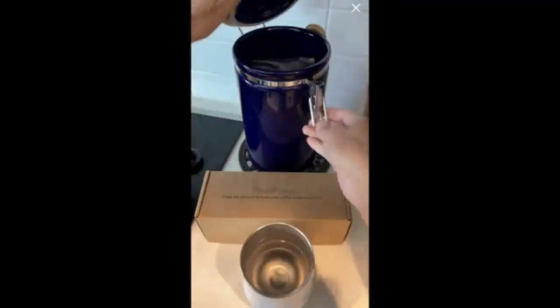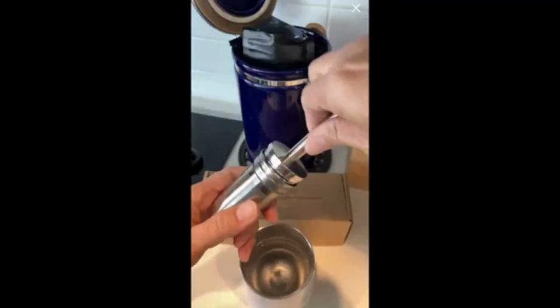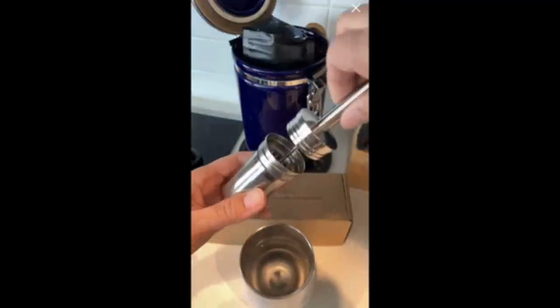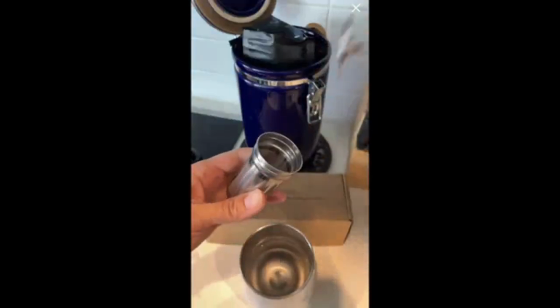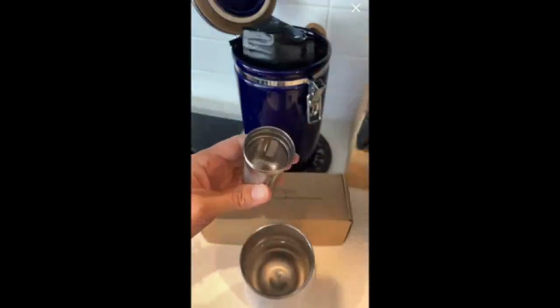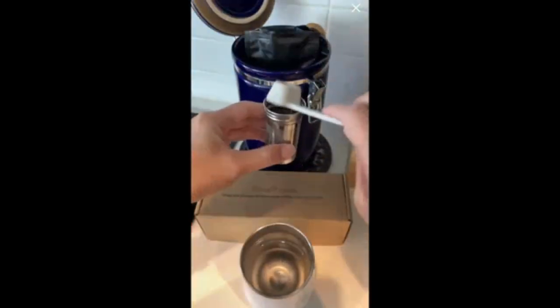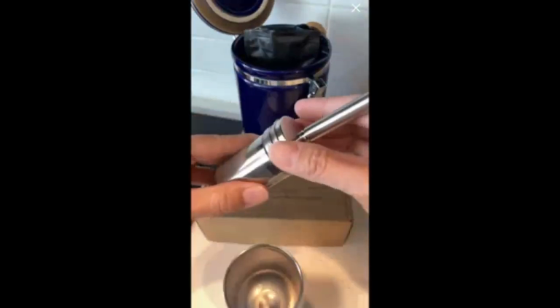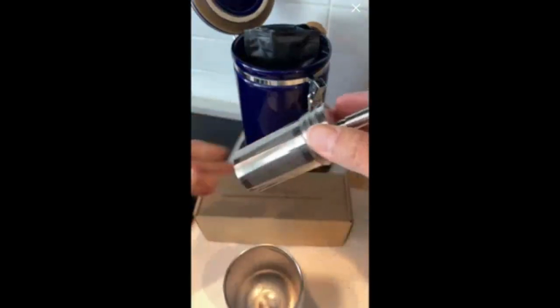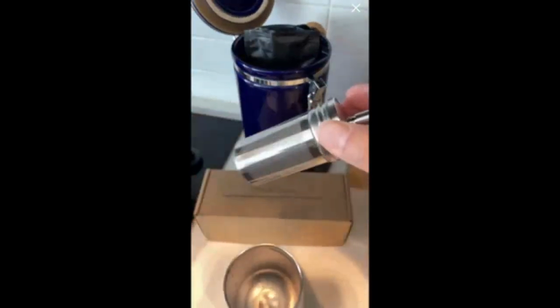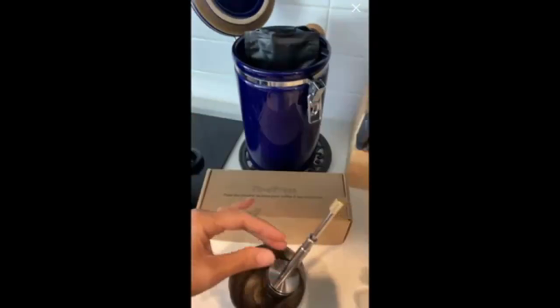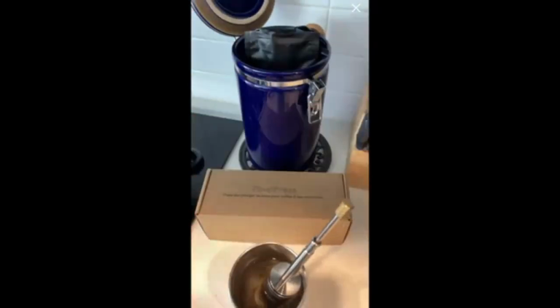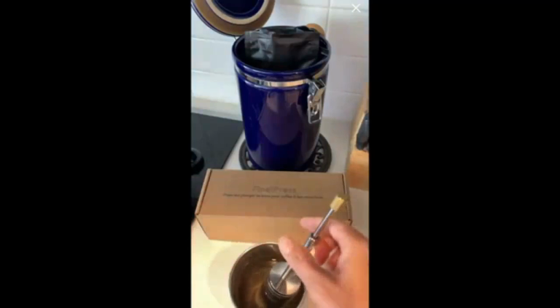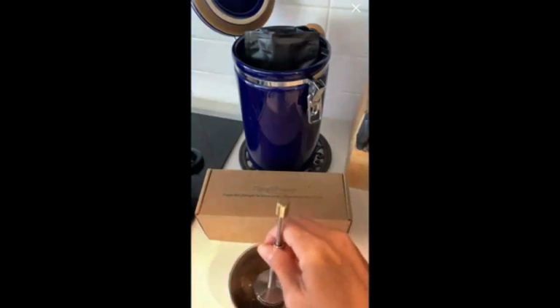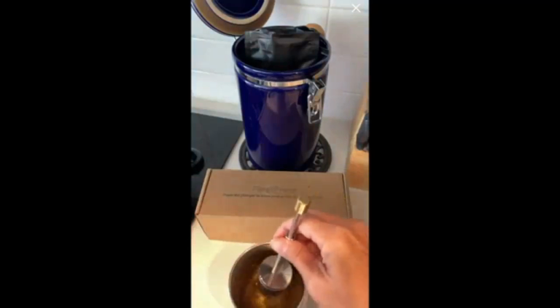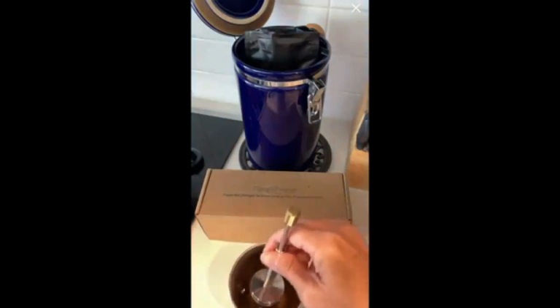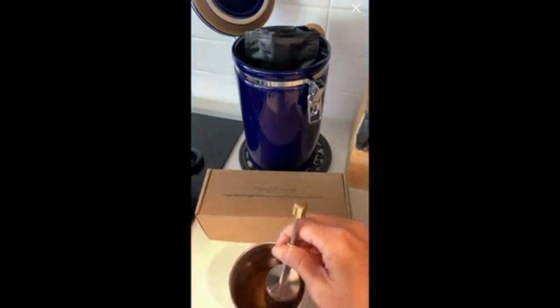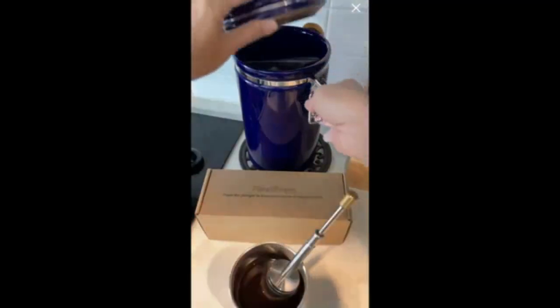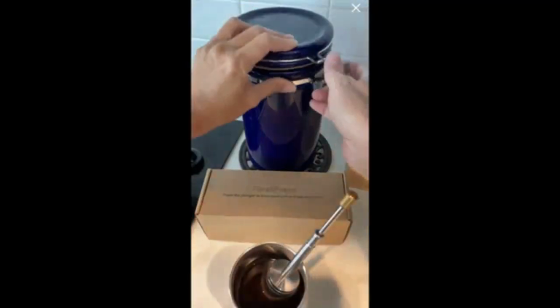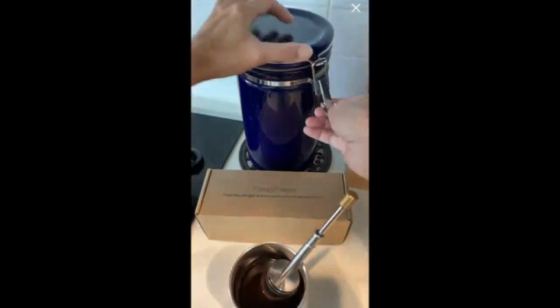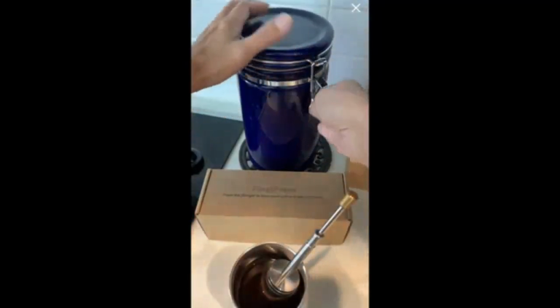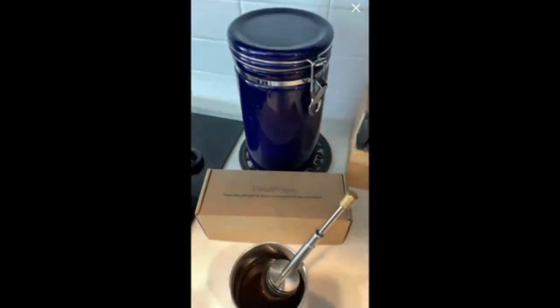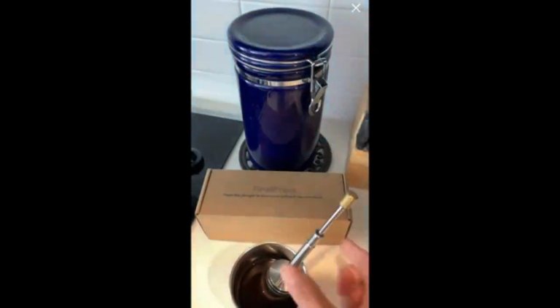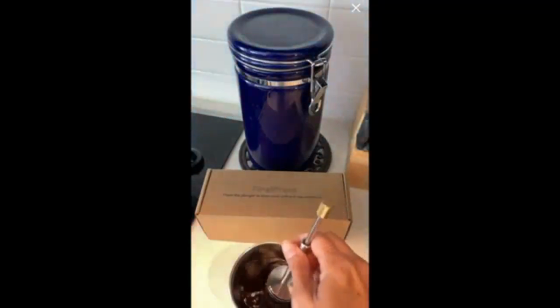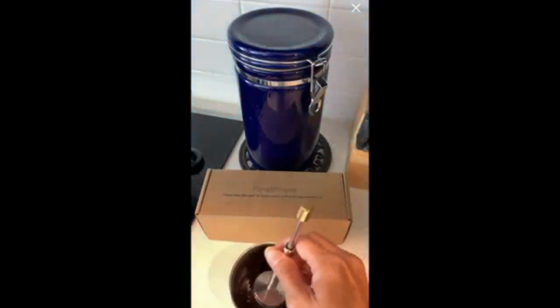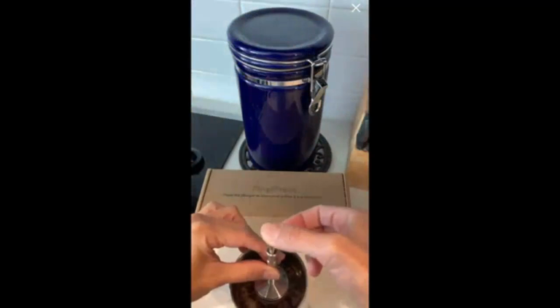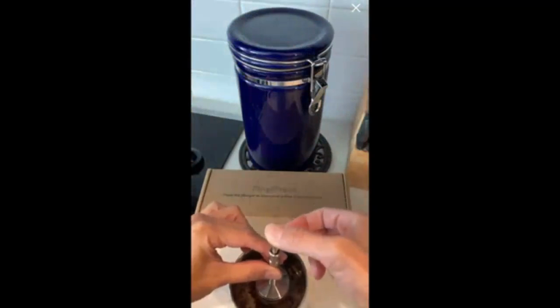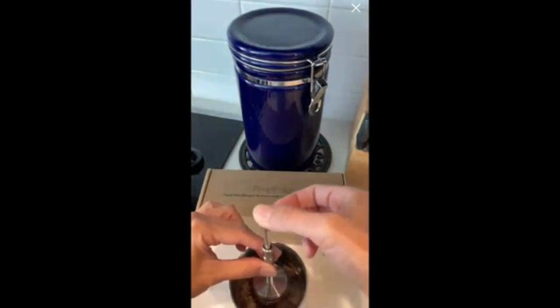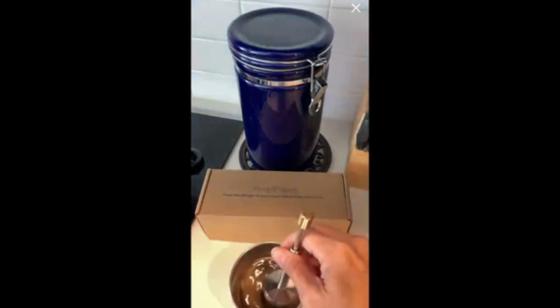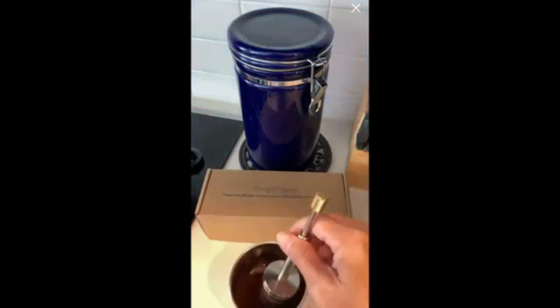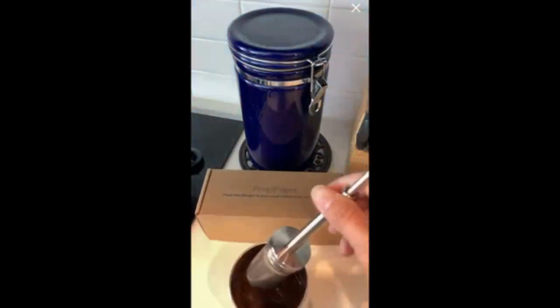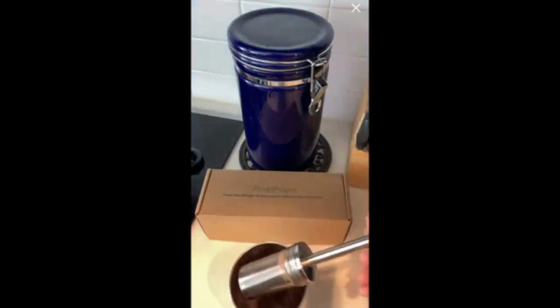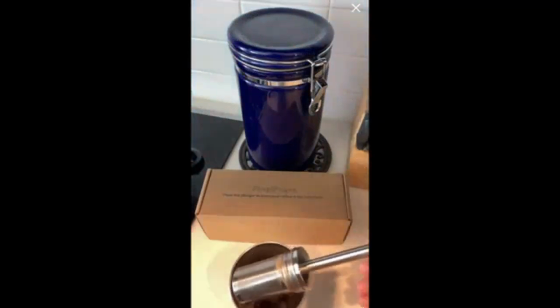Add two teaspoons of your favorite coffee, add it to a cup of hot water, stir, wait a minute, stir again, plunge a few times, and that's it. No coffee filters and no mess.